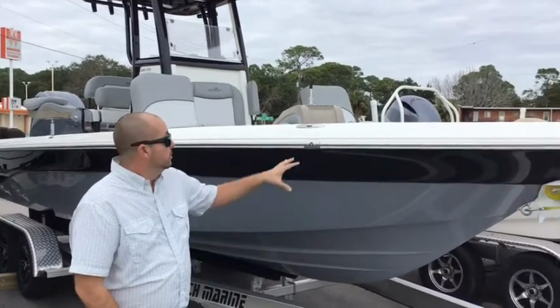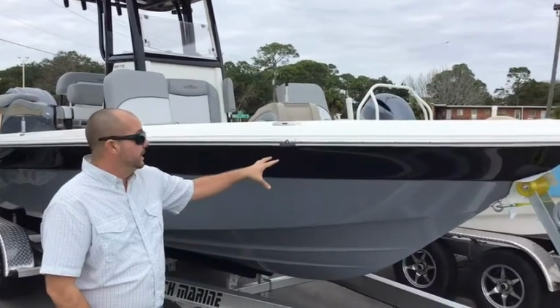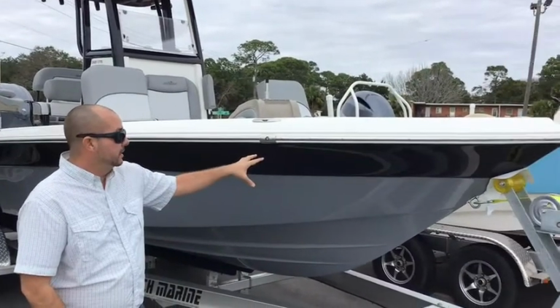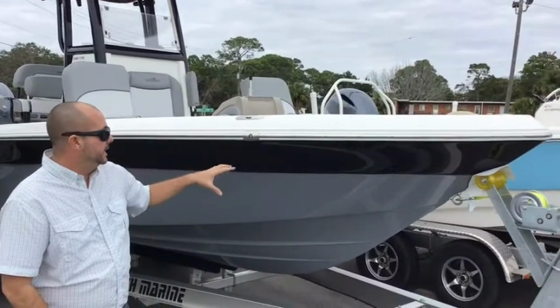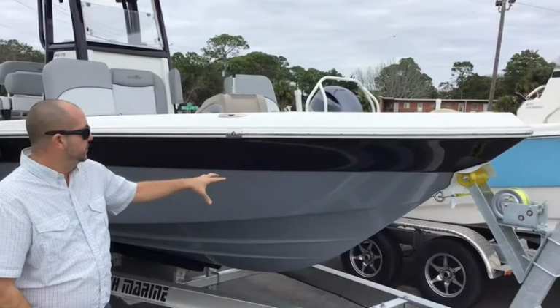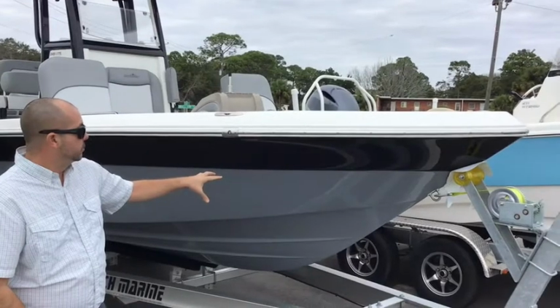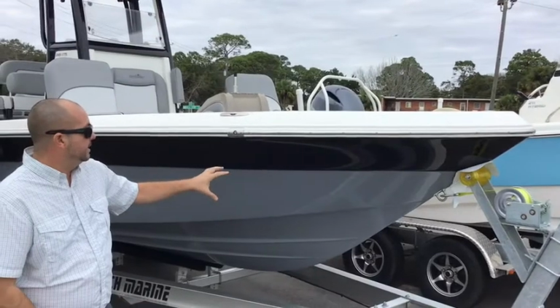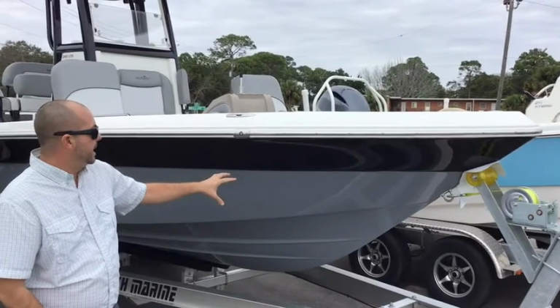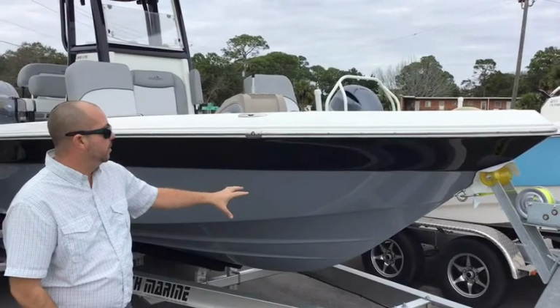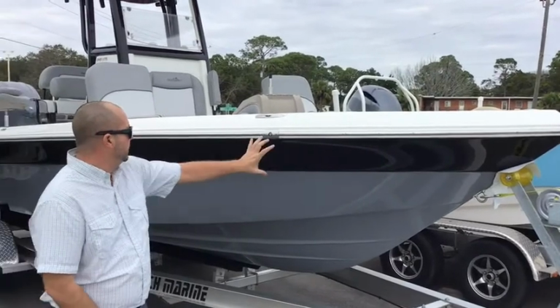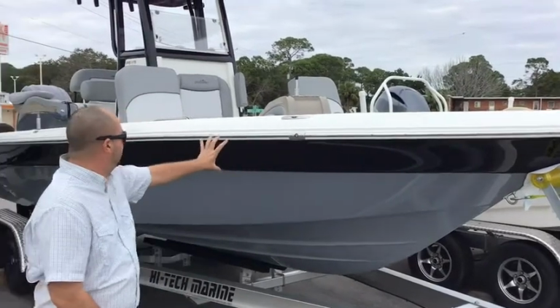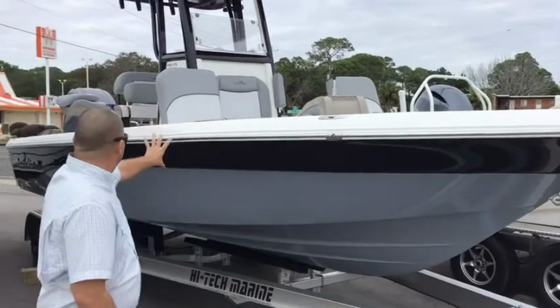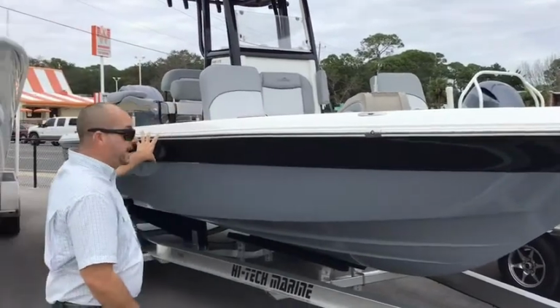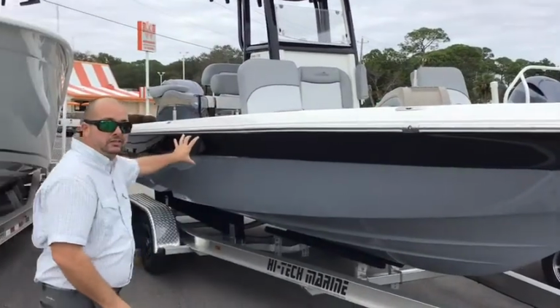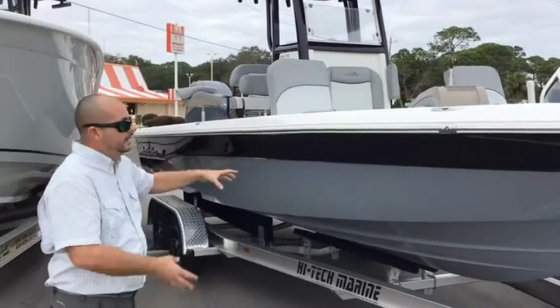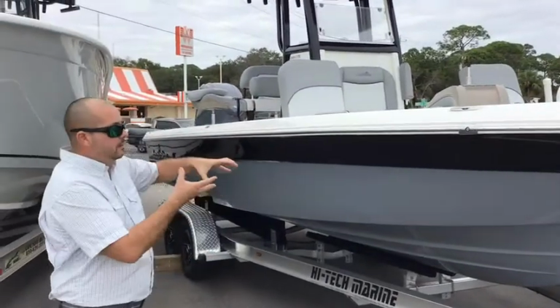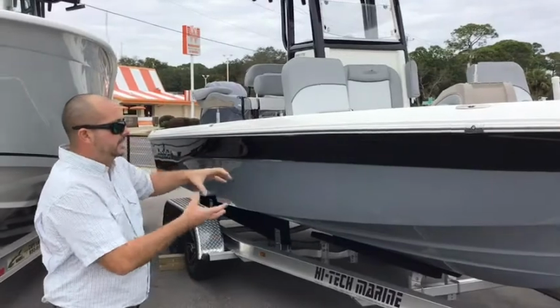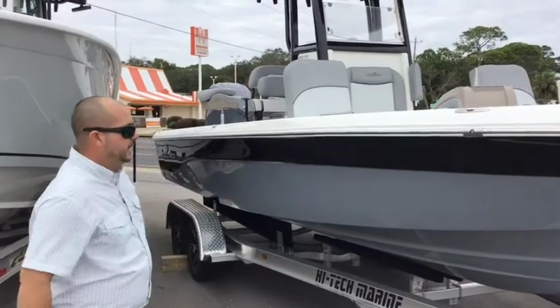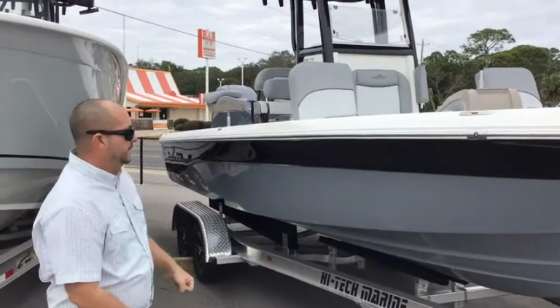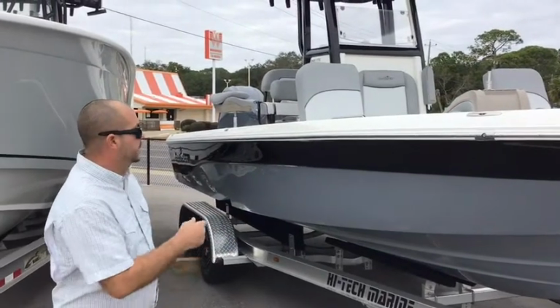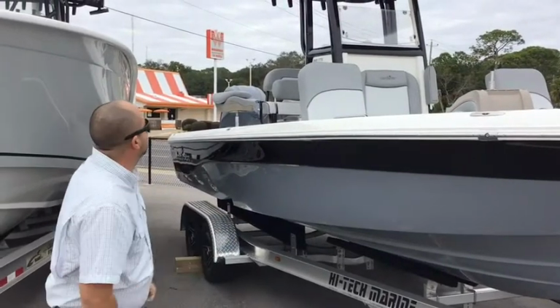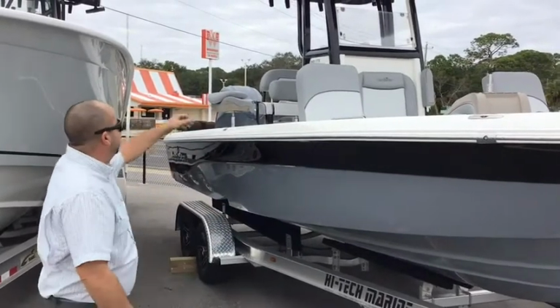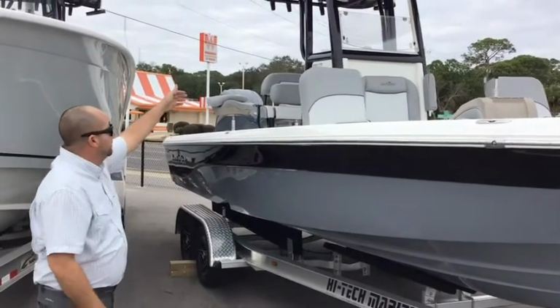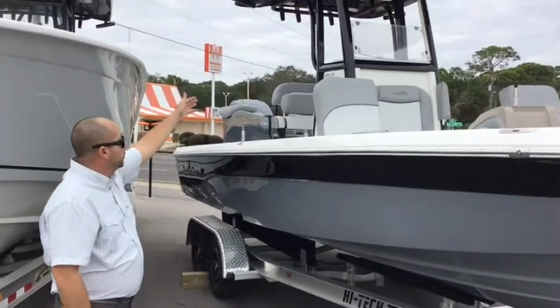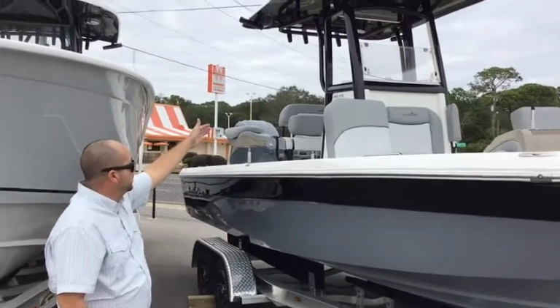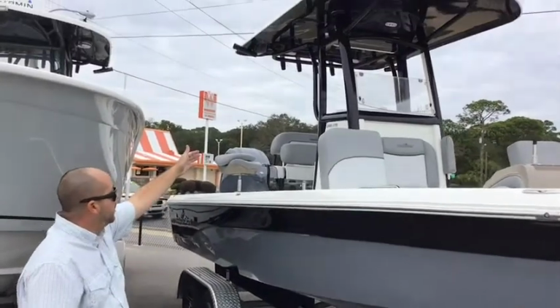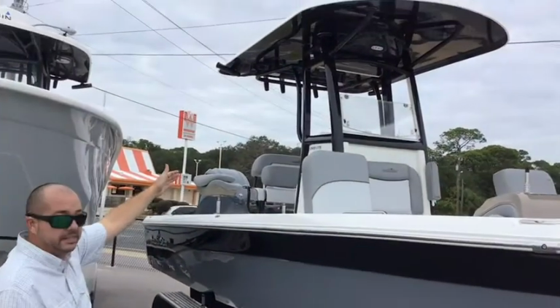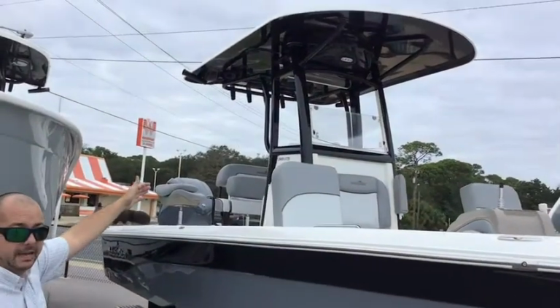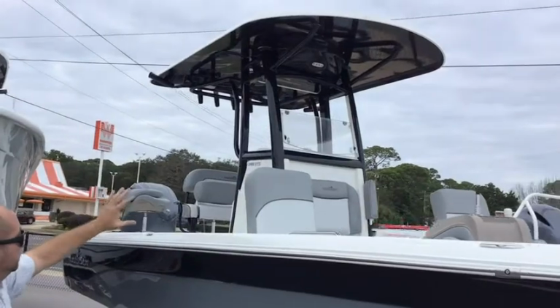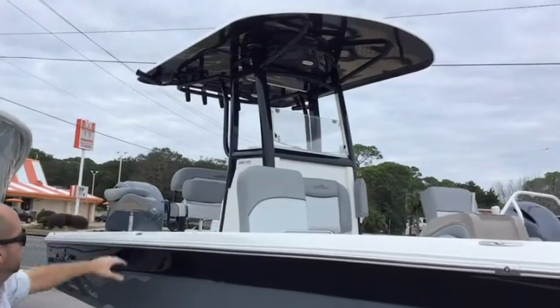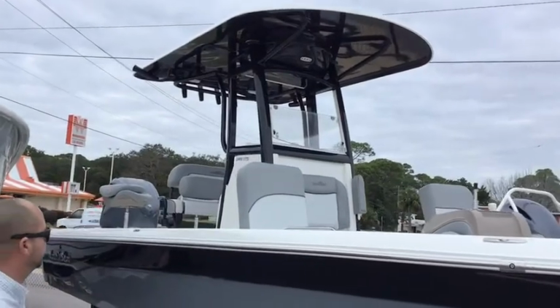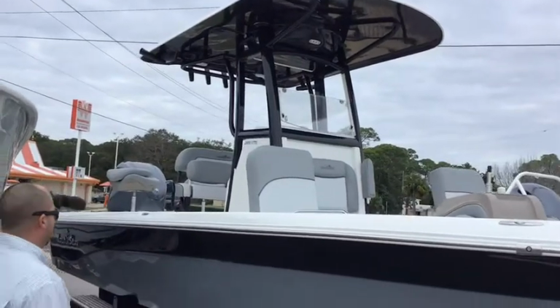I really love this color combination with the gray down at the bottom of the hull and then up top. Basically you've got a black stripe — it really accentuates that gray color. That's an added bonus; we ordered it with a black powder coat on the T-top. Really, really nice look on that one.